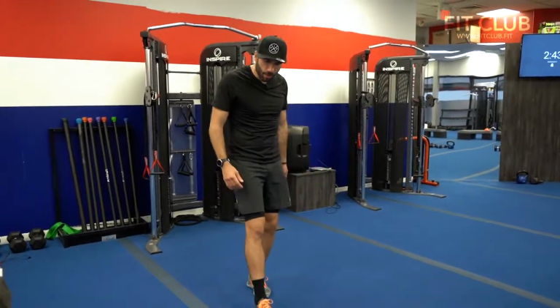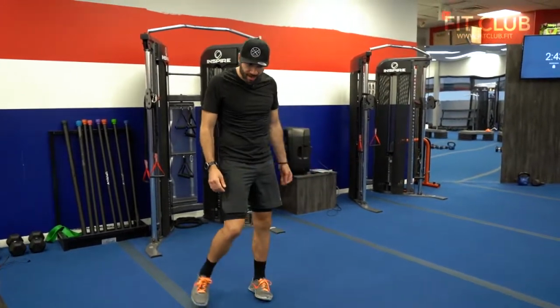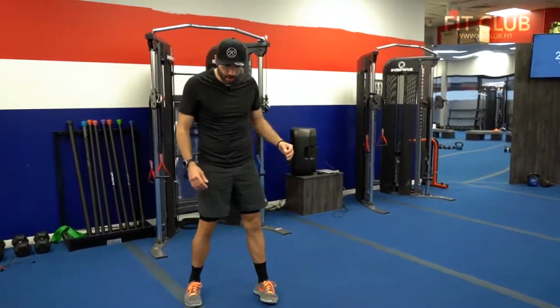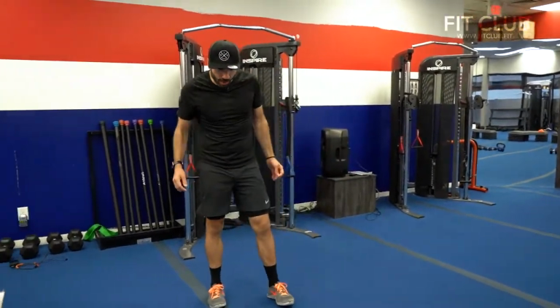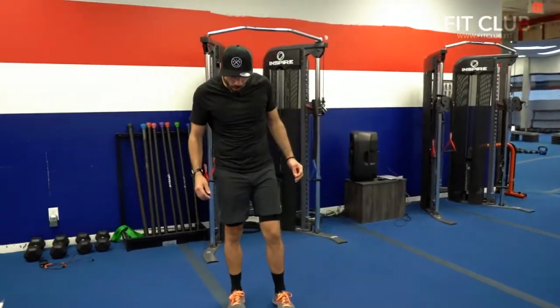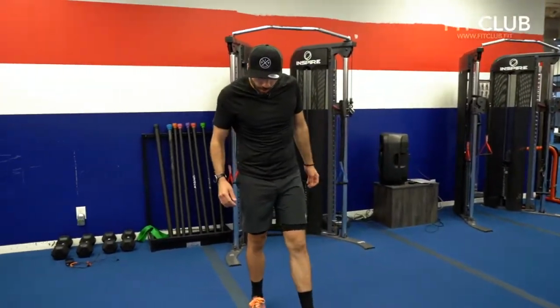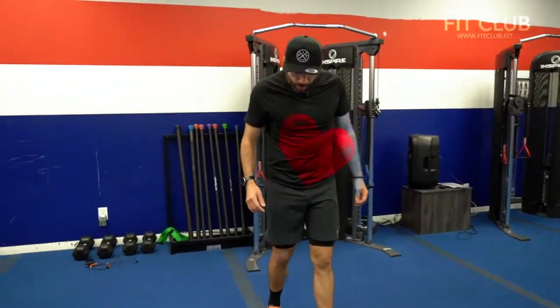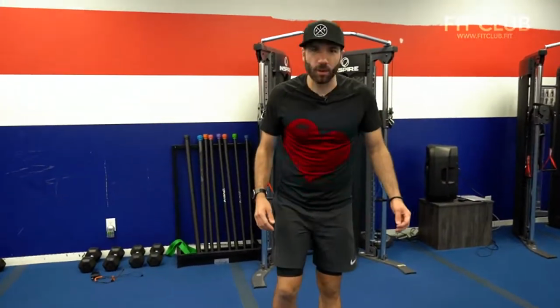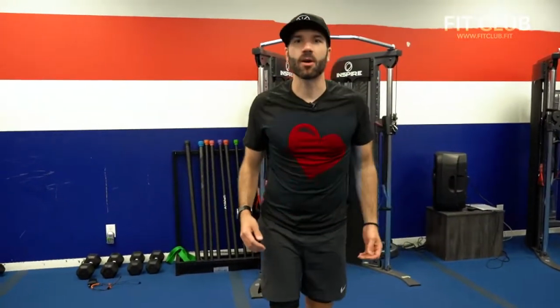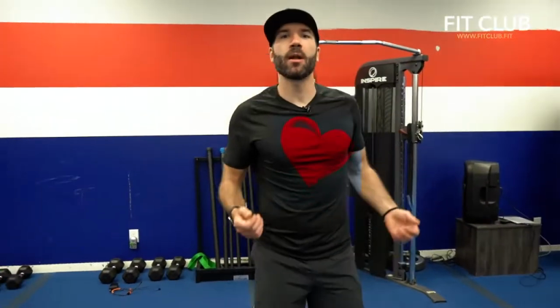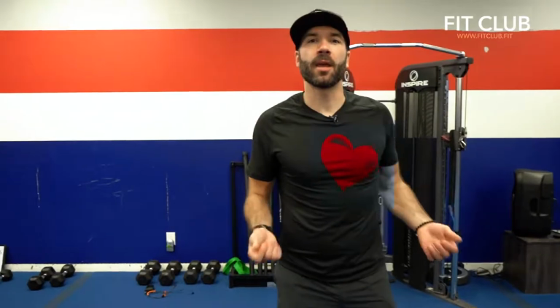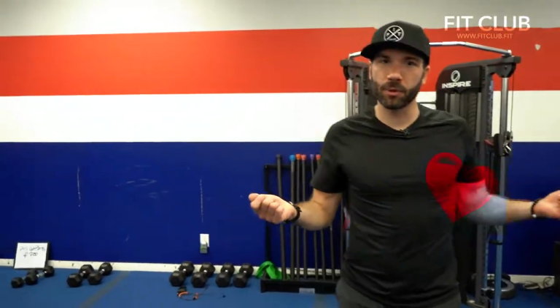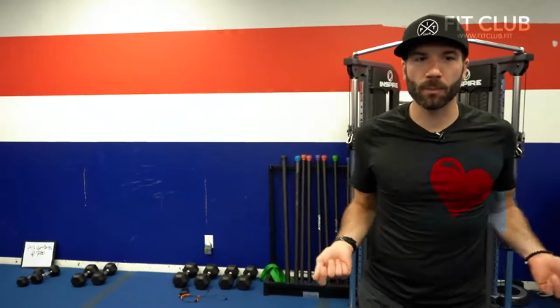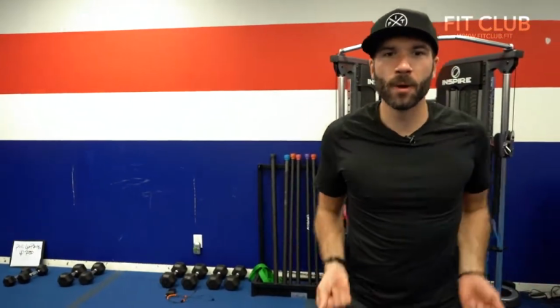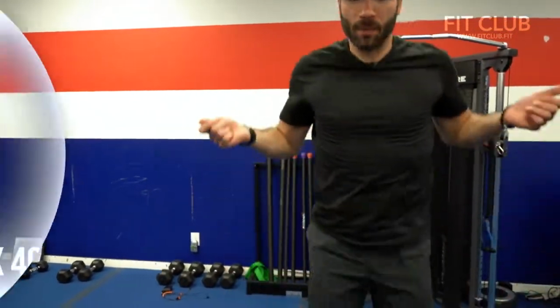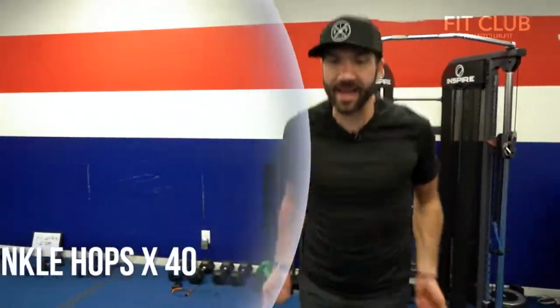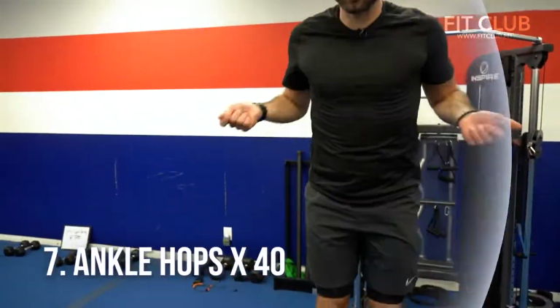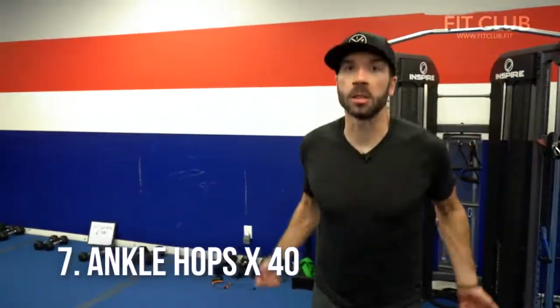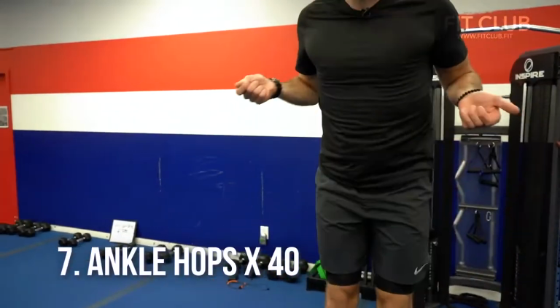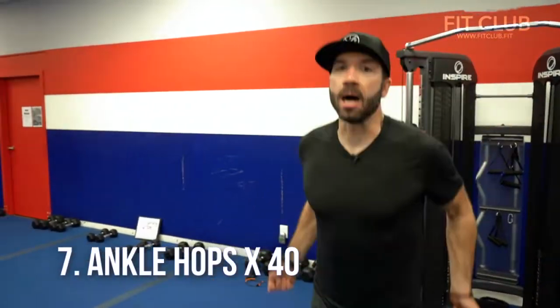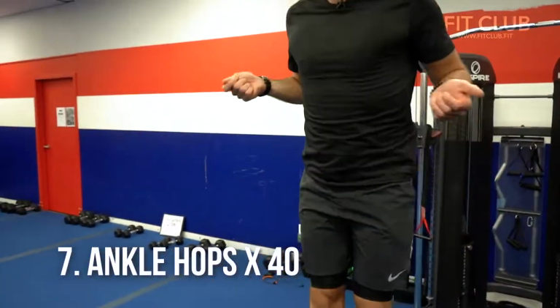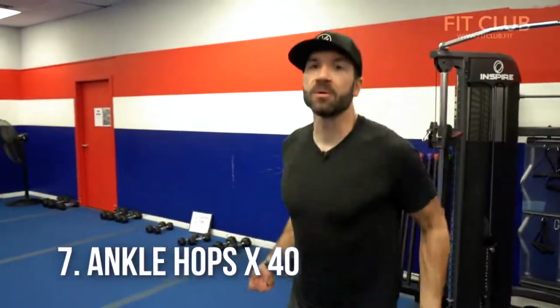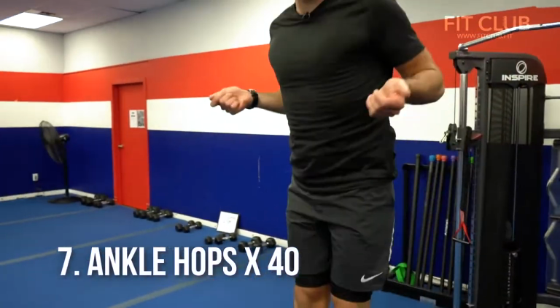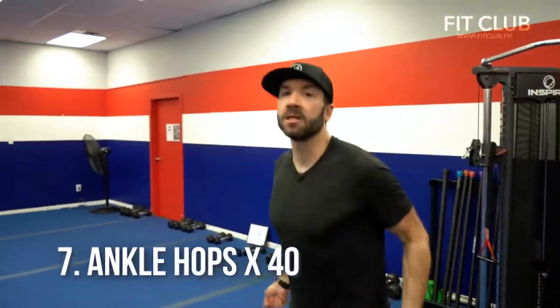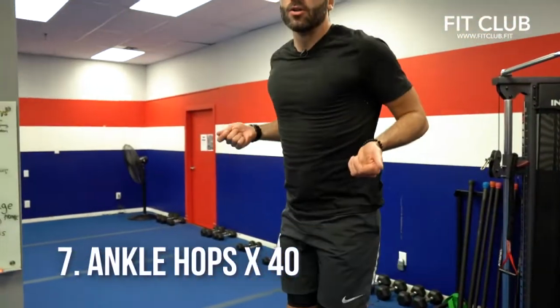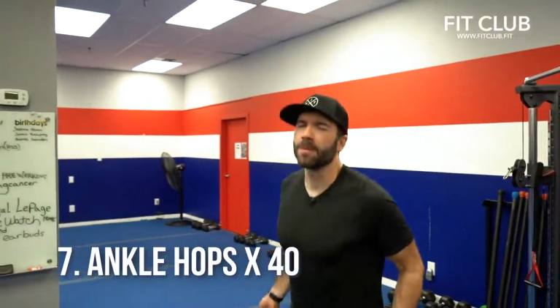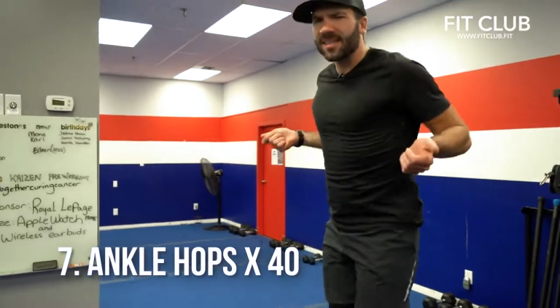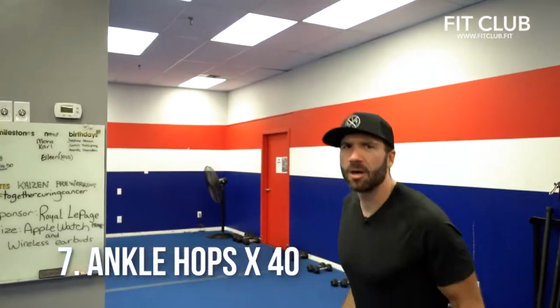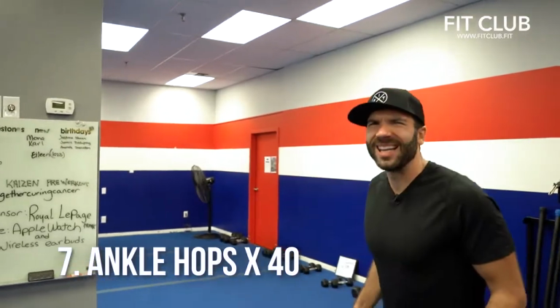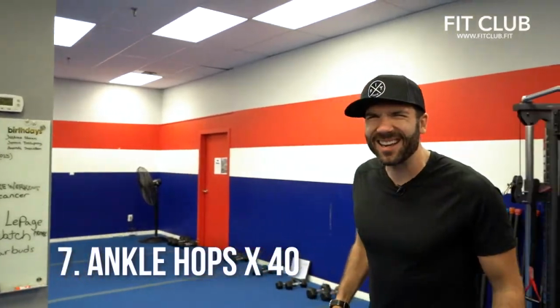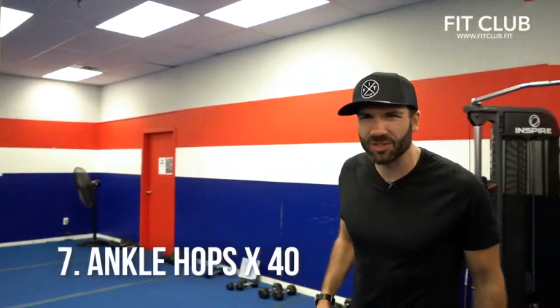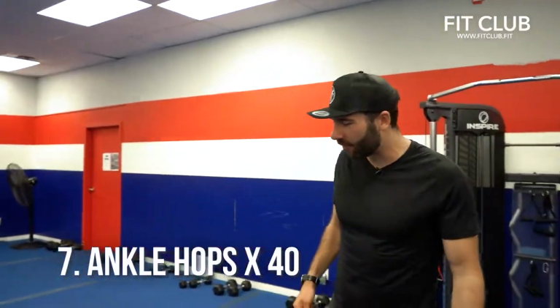Number seven, here we go — let's get the heart rate up! Grab your jump rope and we got ankle hops. Keep your feet together, jump up nice and tall, land extra soft.